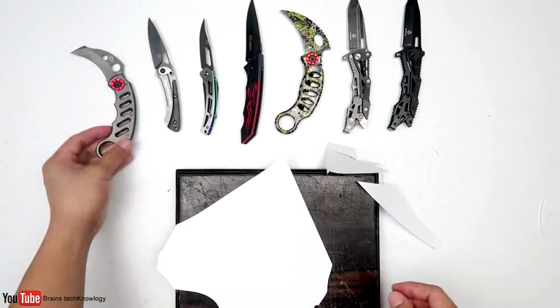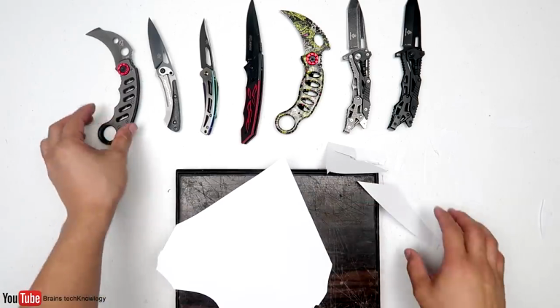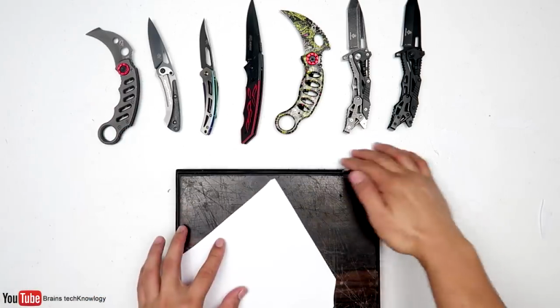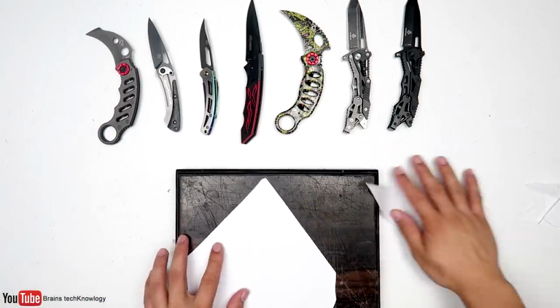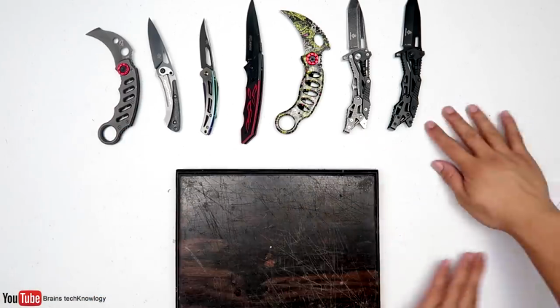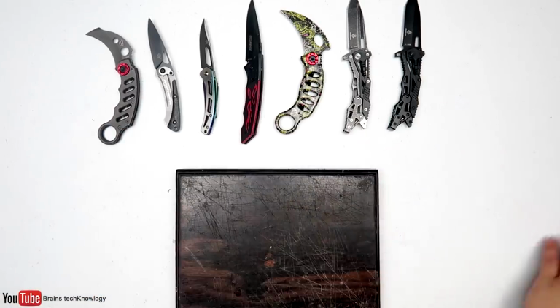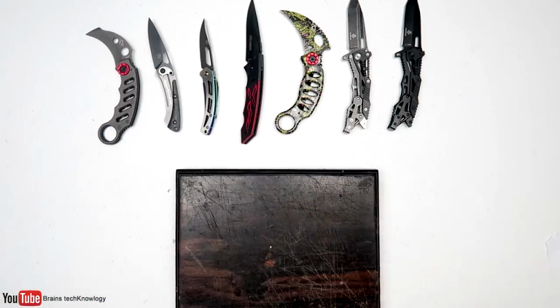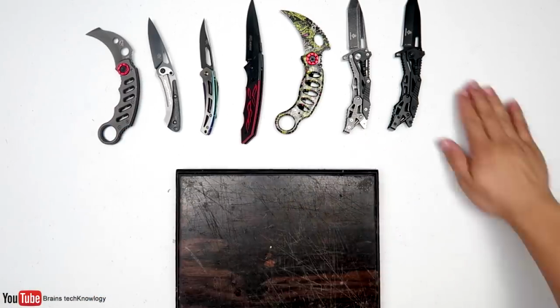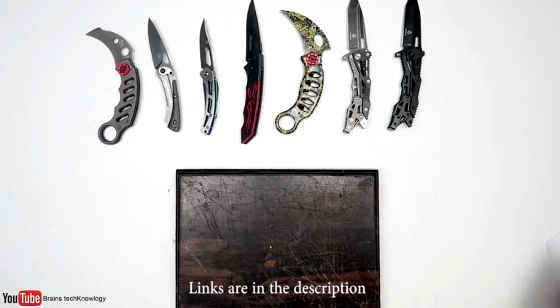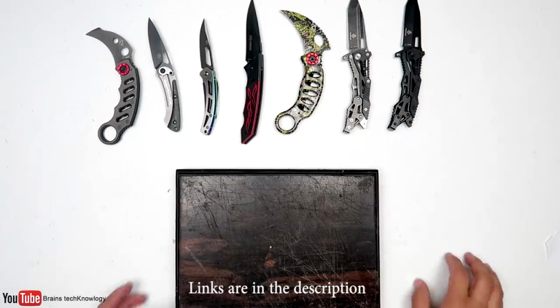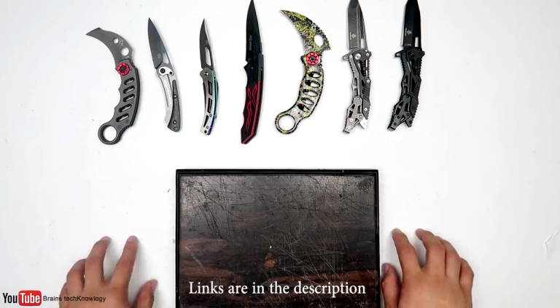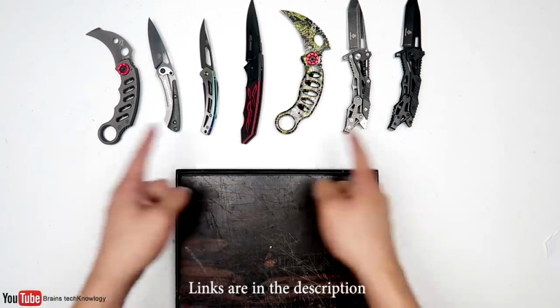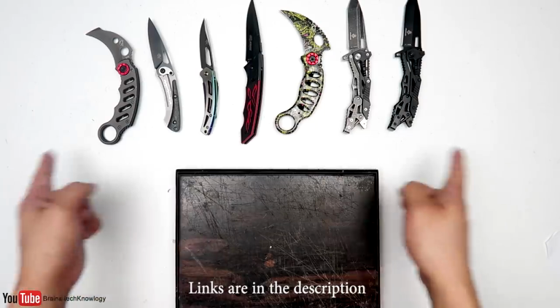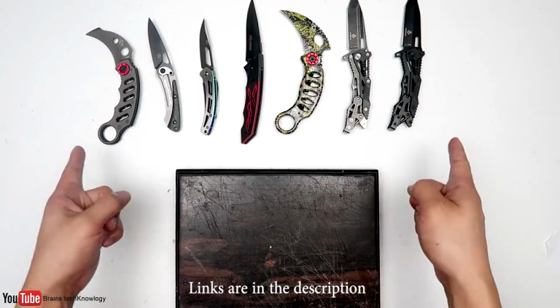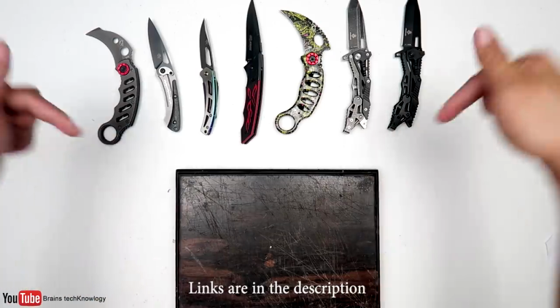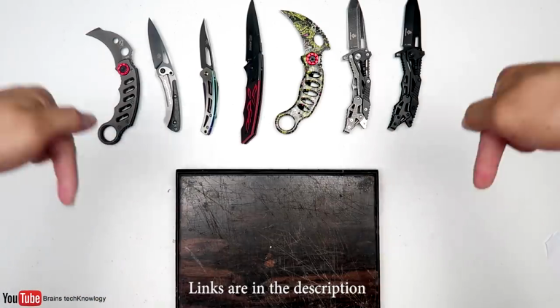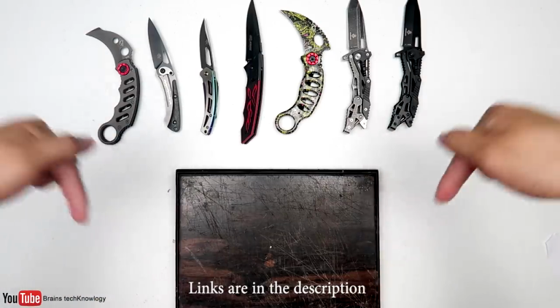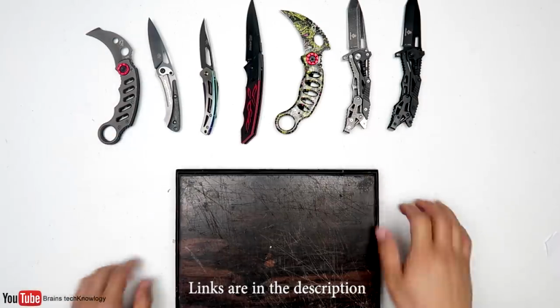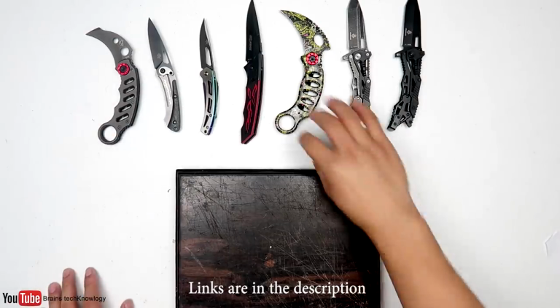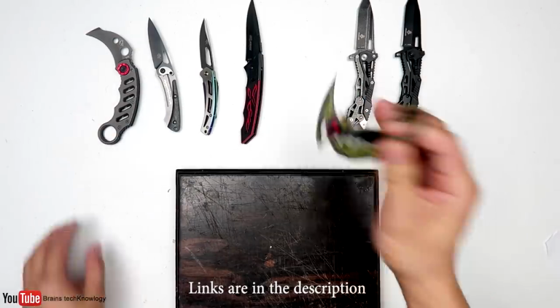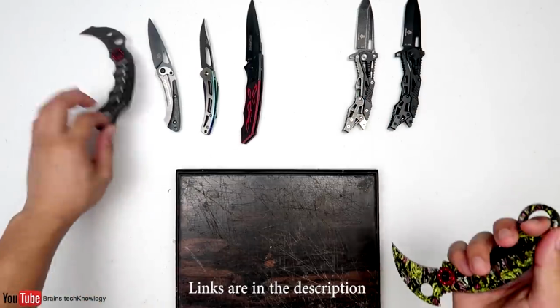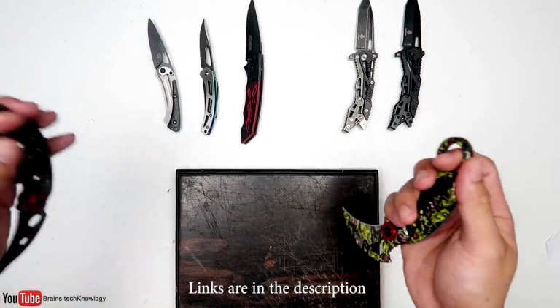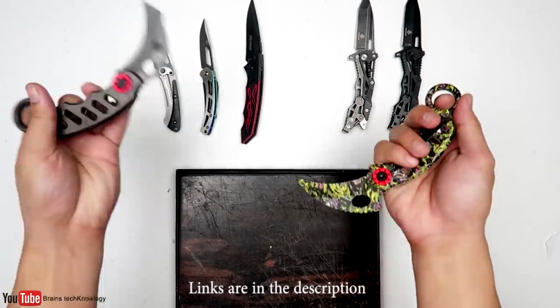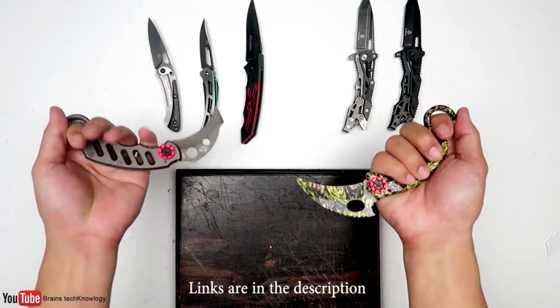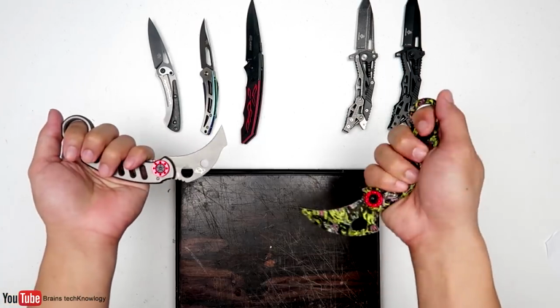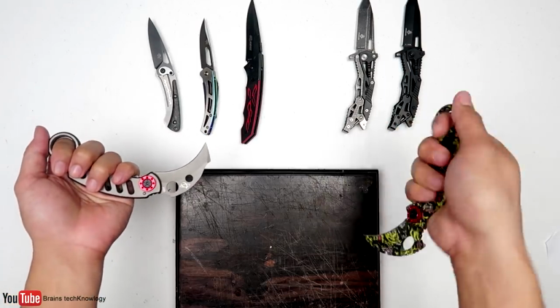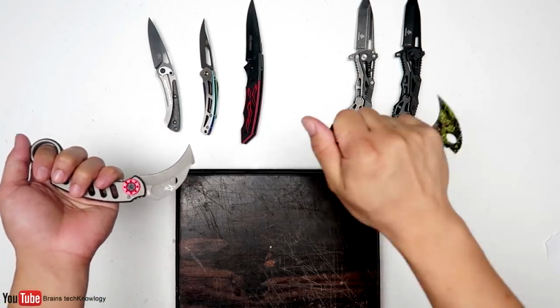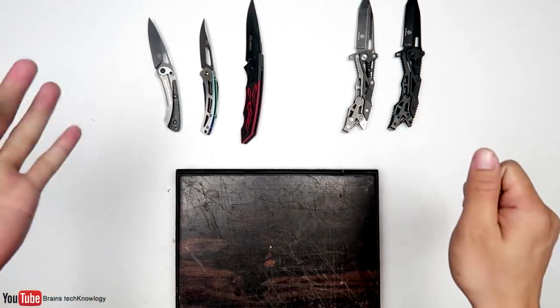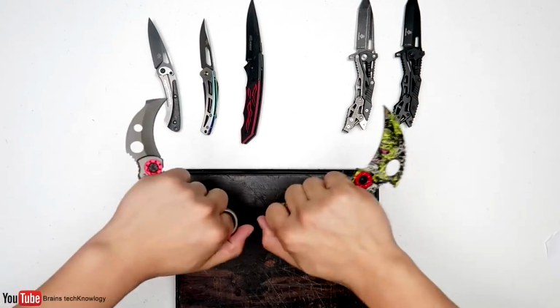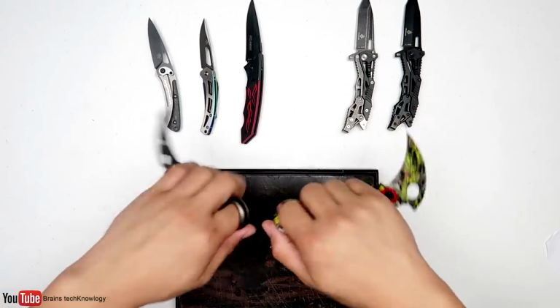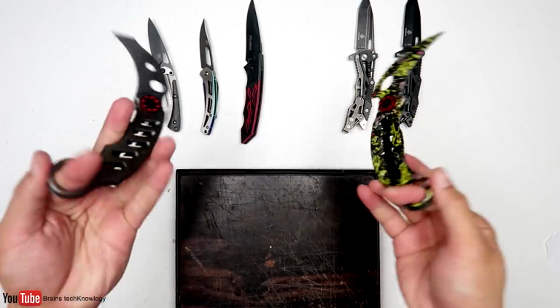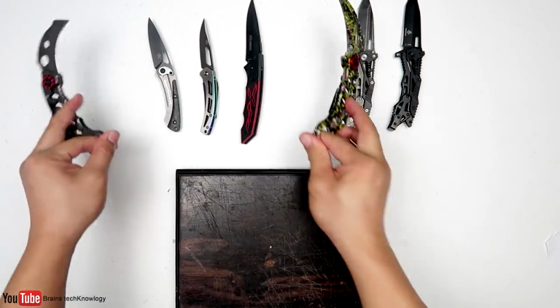There you go guys, I hope you liked this video. Links for these knives are in the description below. Drop us some comments below, smash that like, subscribe, and I'll see you guys in the next one.